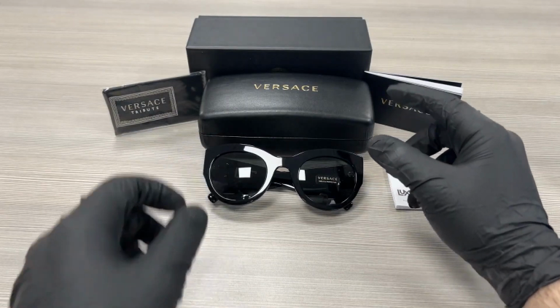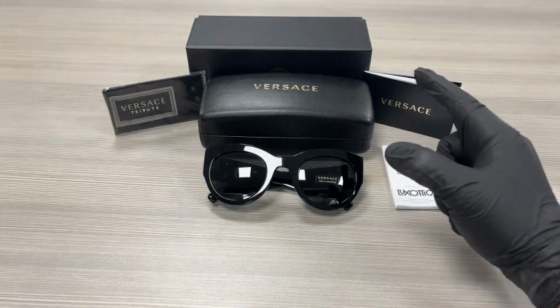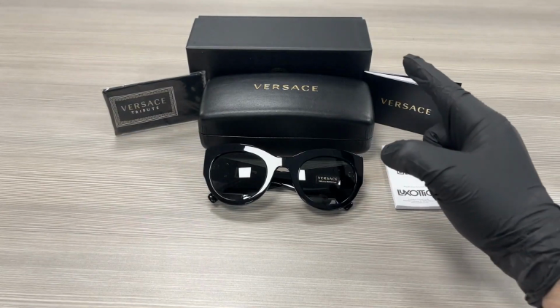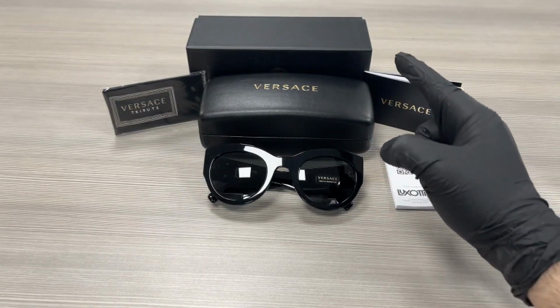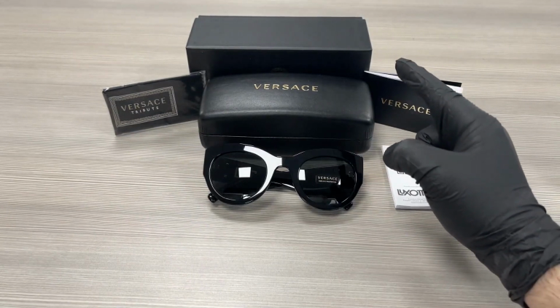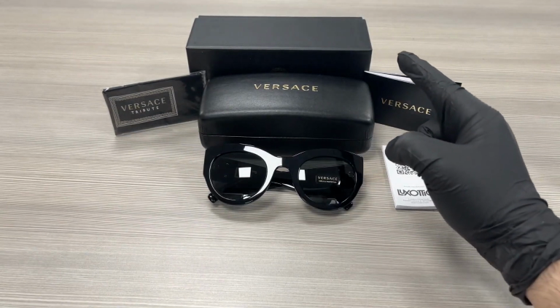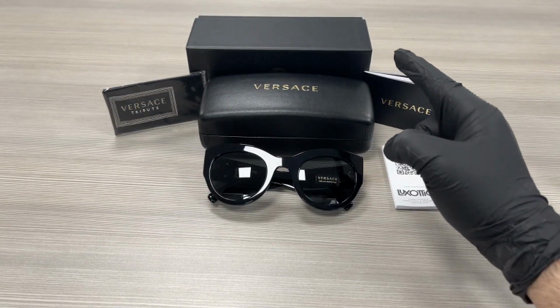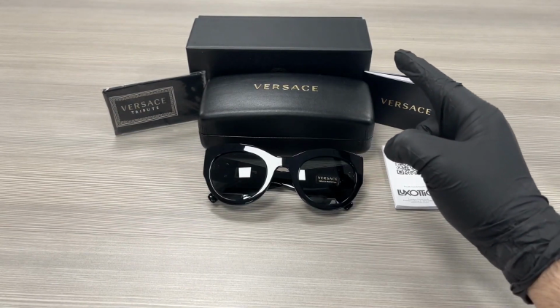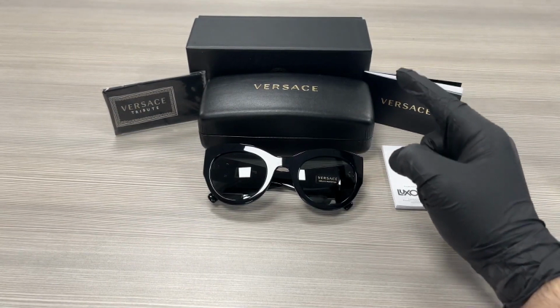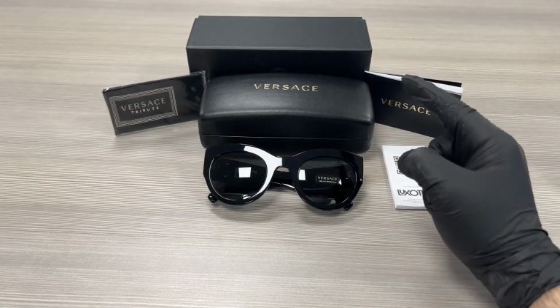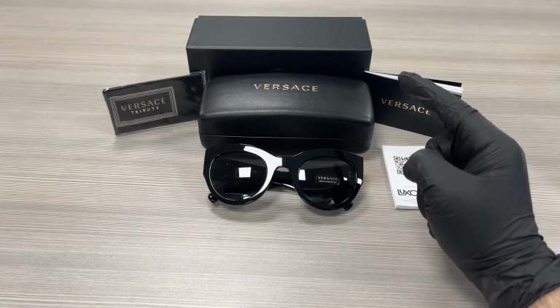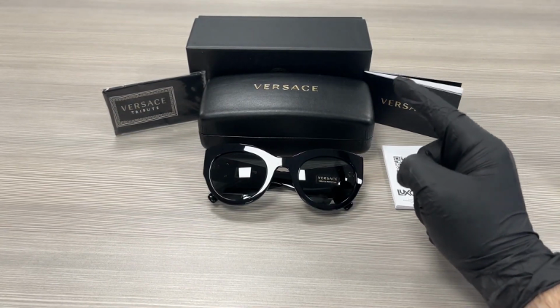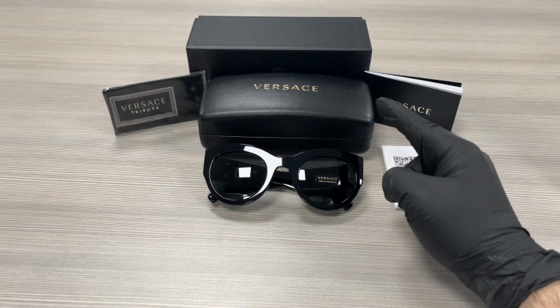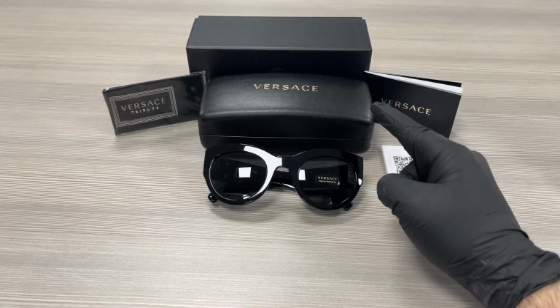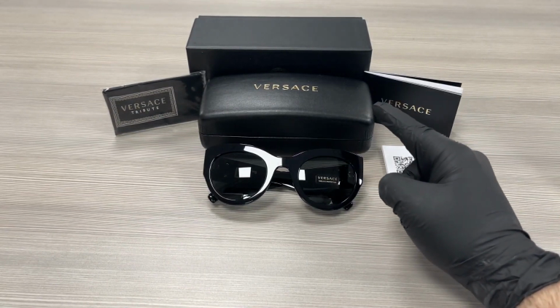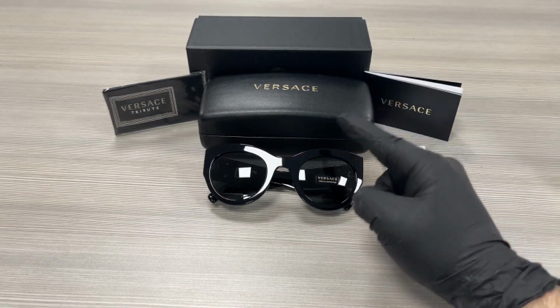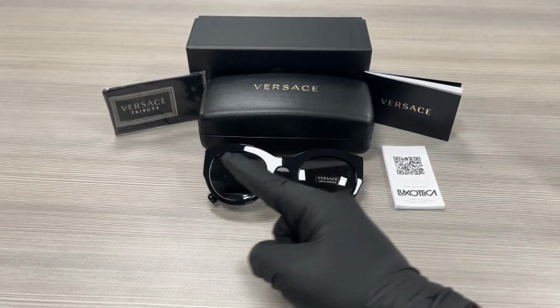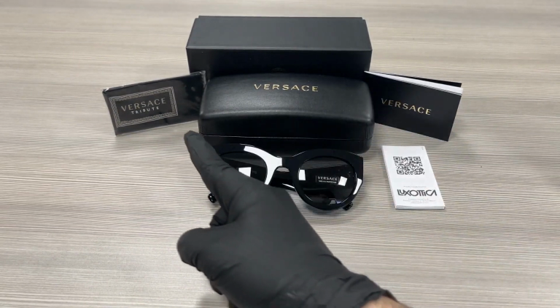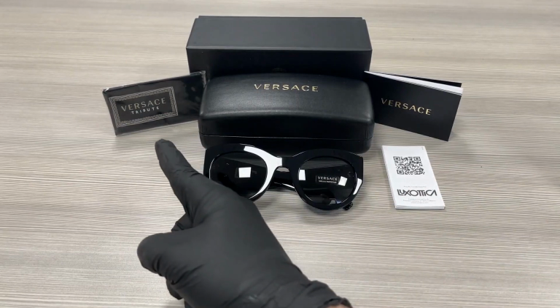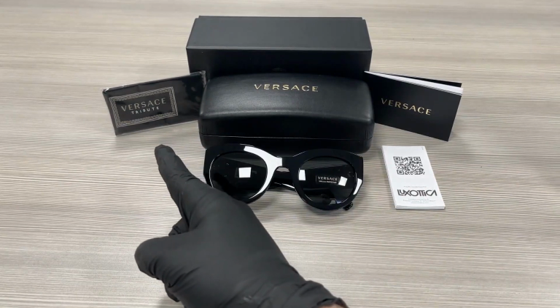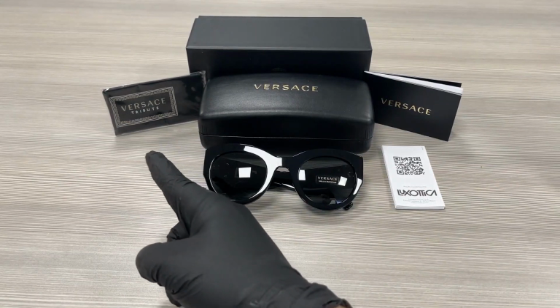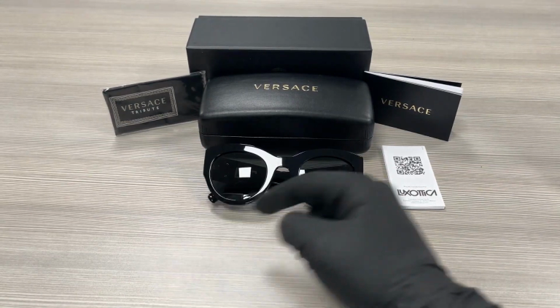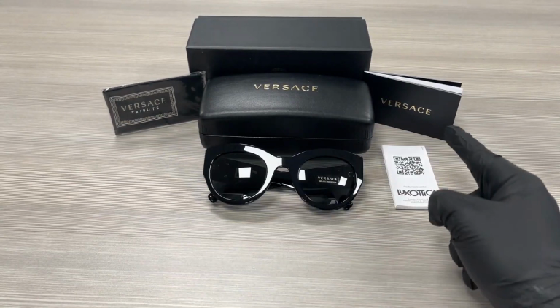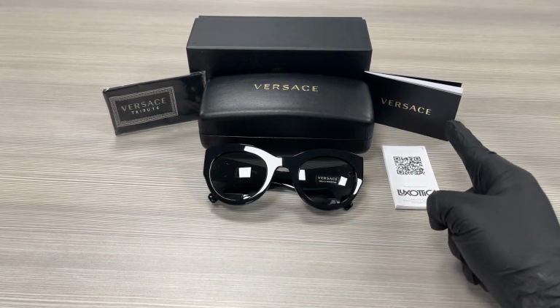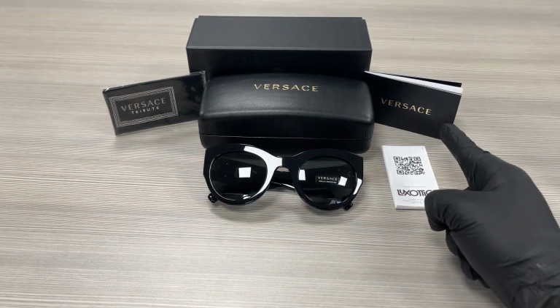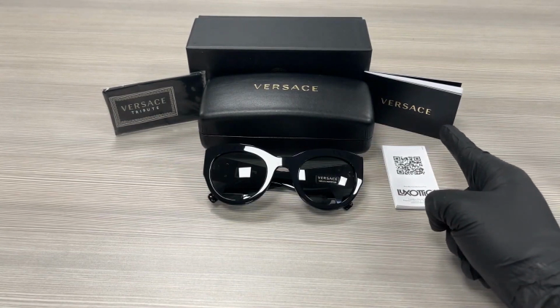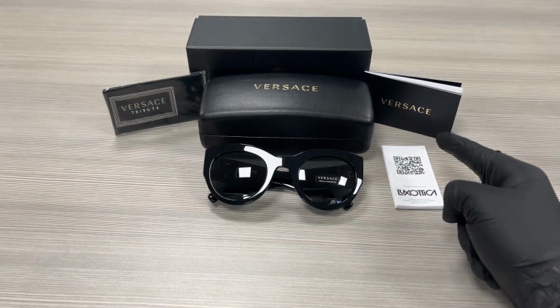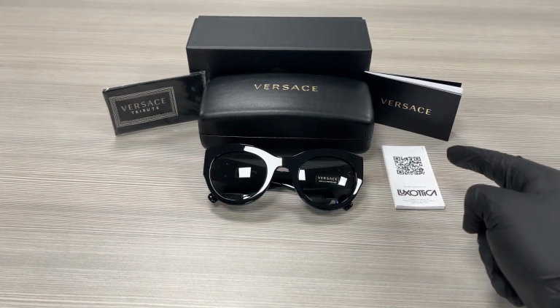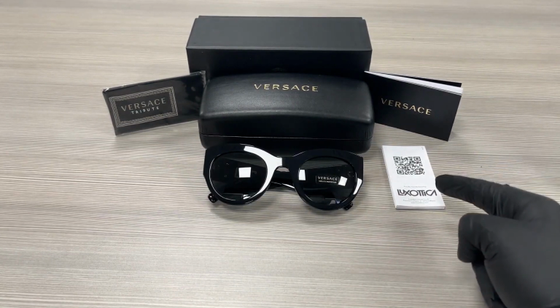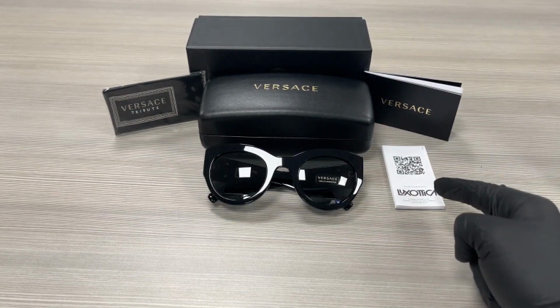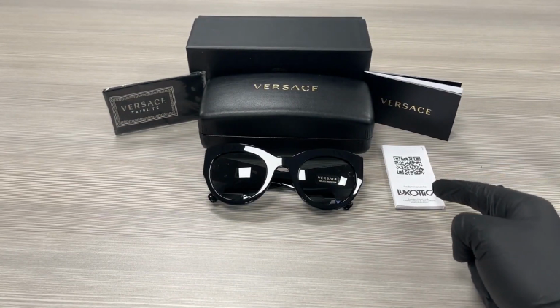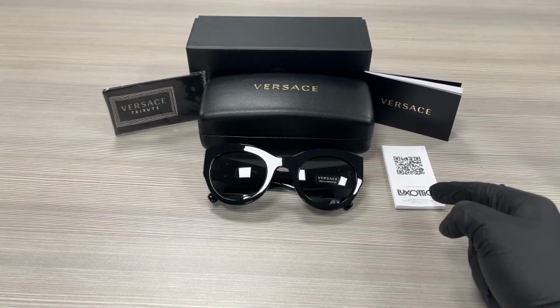Up here we have a Versace gift box, a case to put your glasses in, a microfiber cleaning cloth, an authenticity booklet, and a manufacturer booklet.